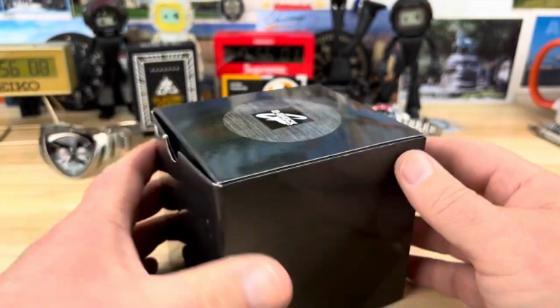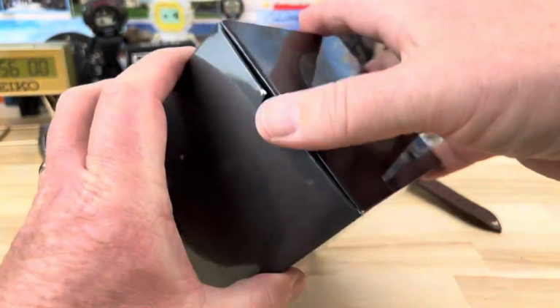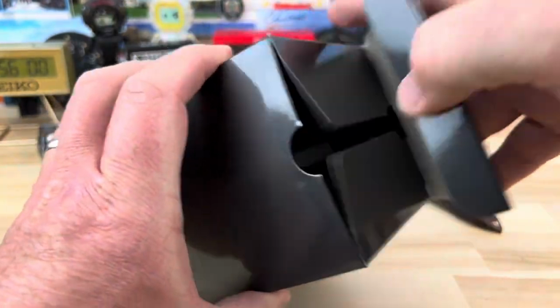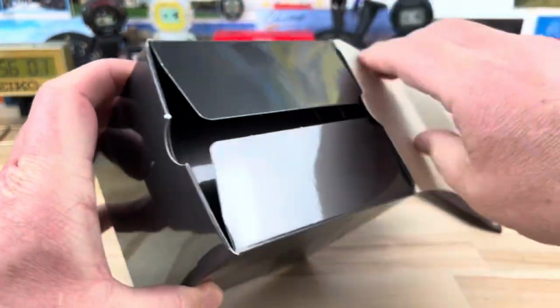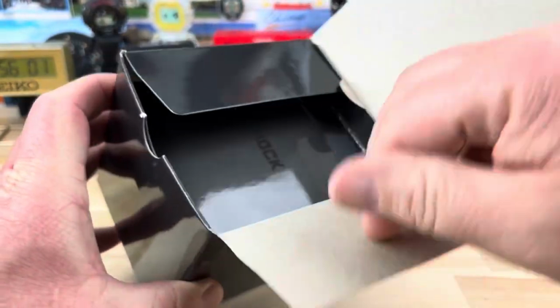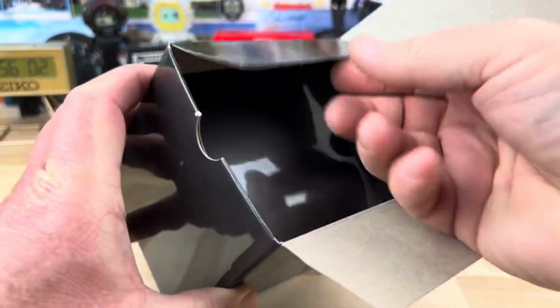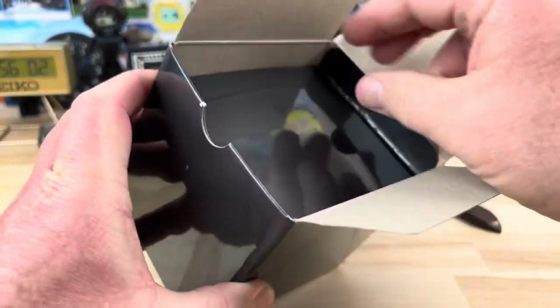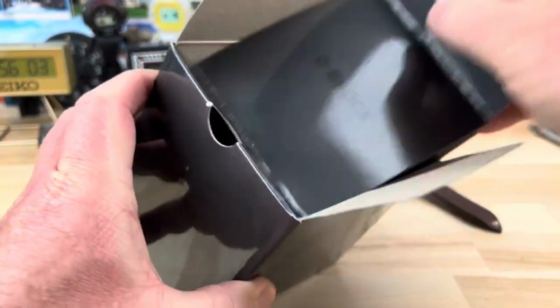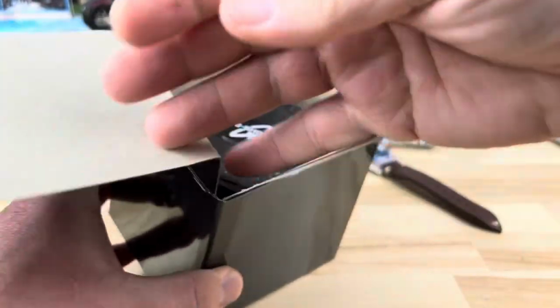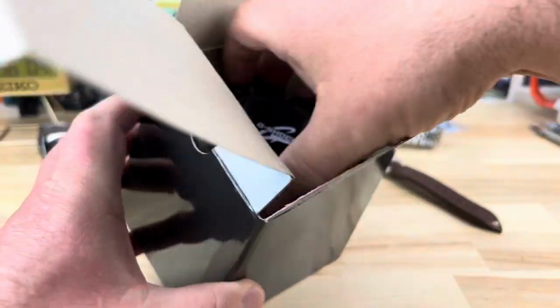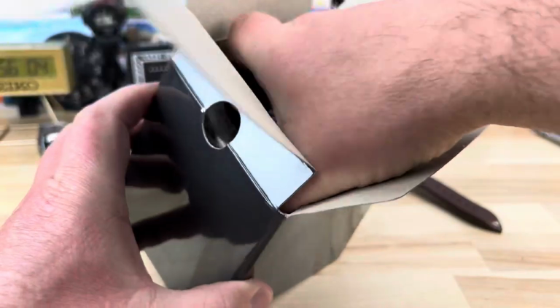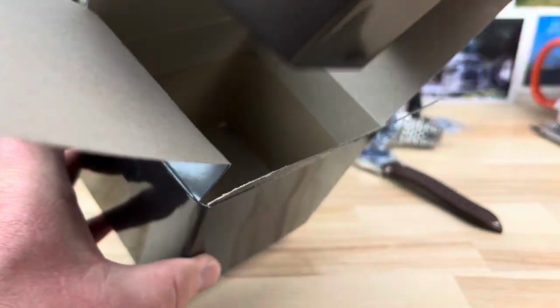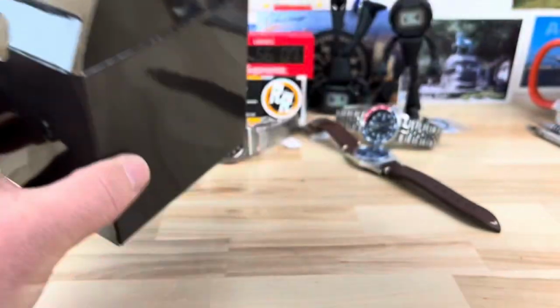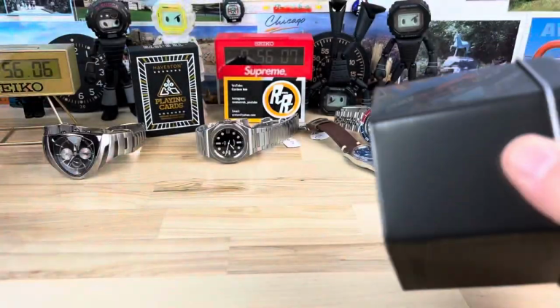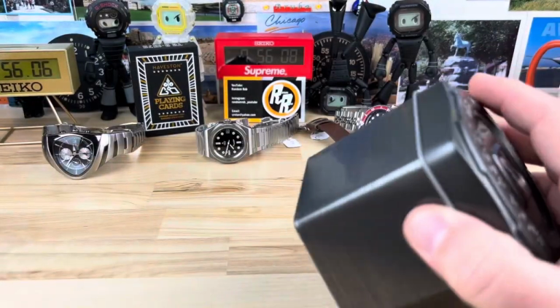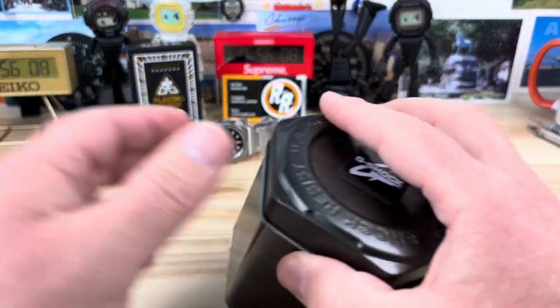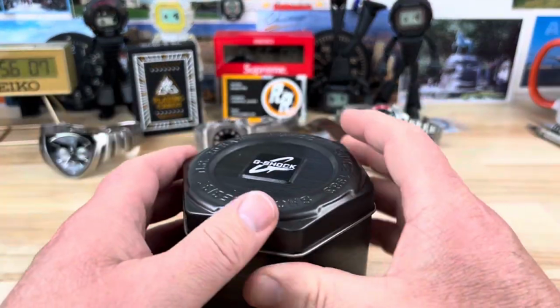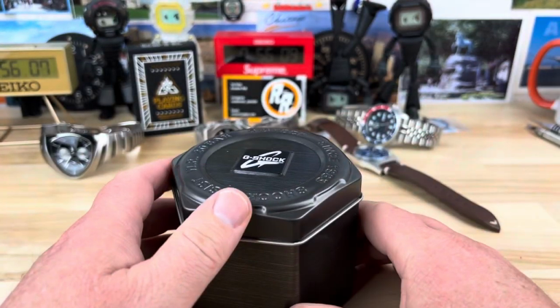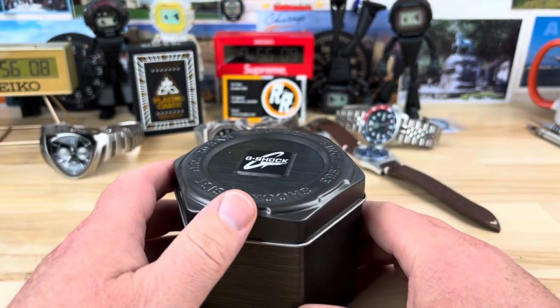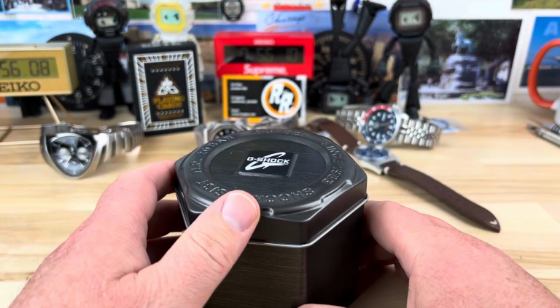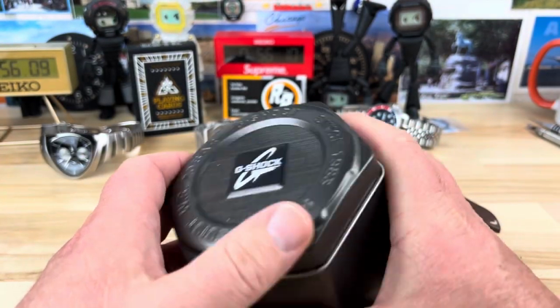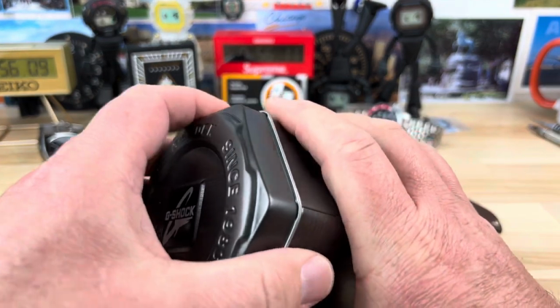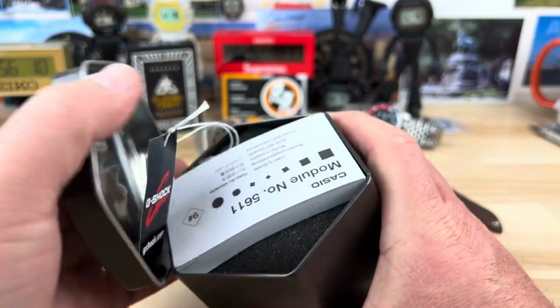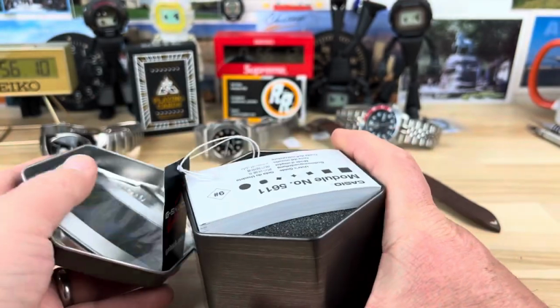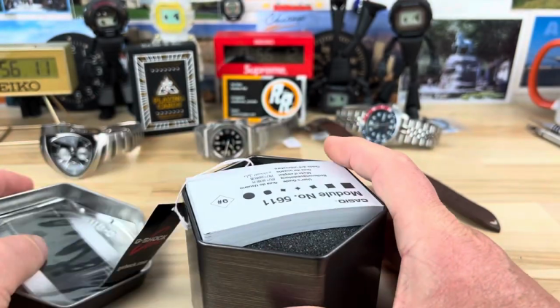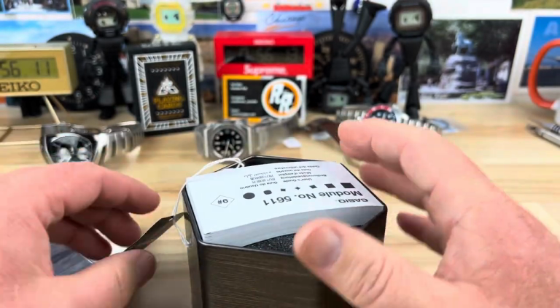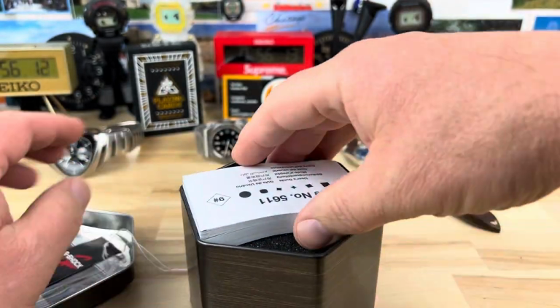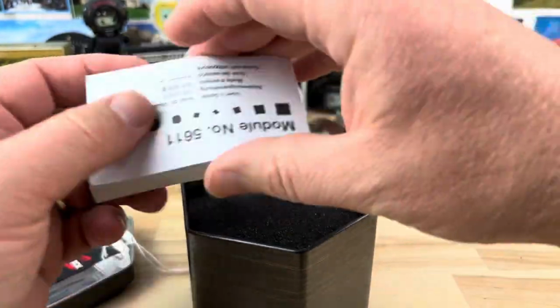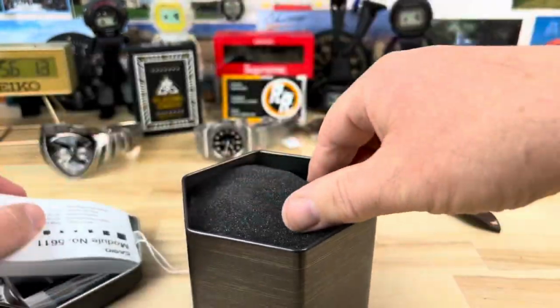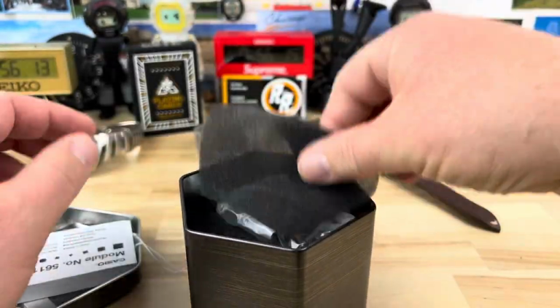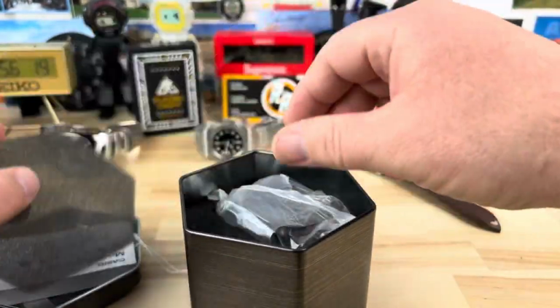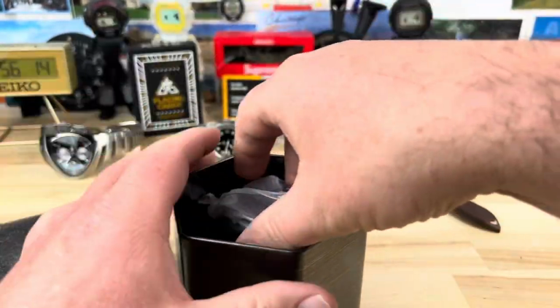I almost never buy used watches at all, even on my Discord for my fellow watch enthusiasts, but my buddy Bobby Leggs threw up this guy for sale.